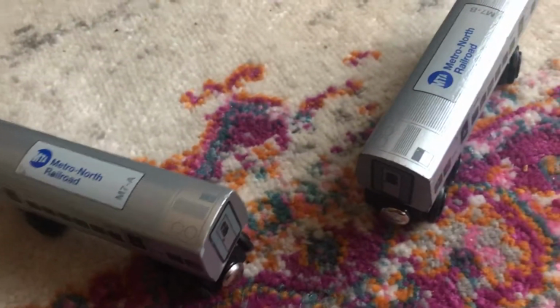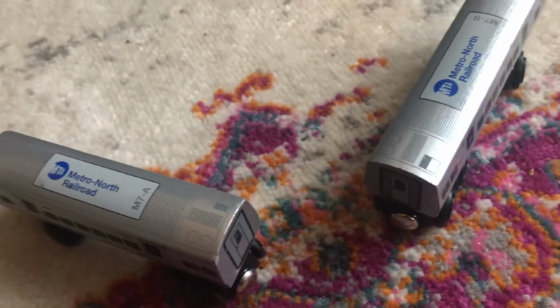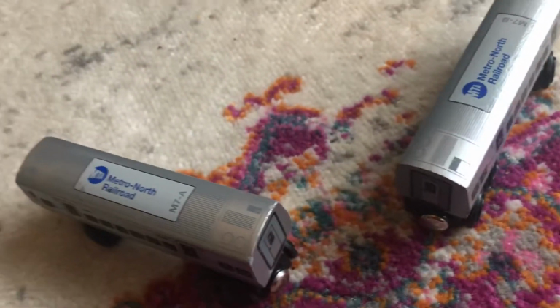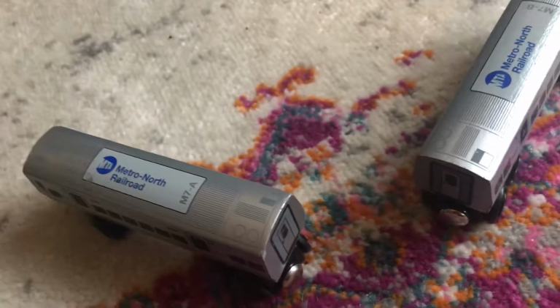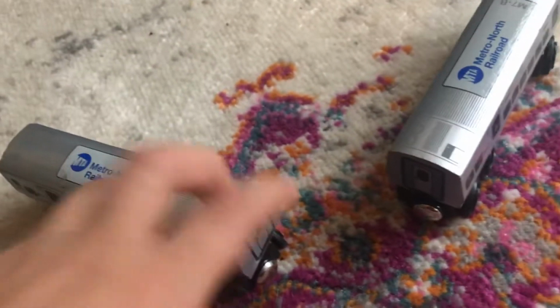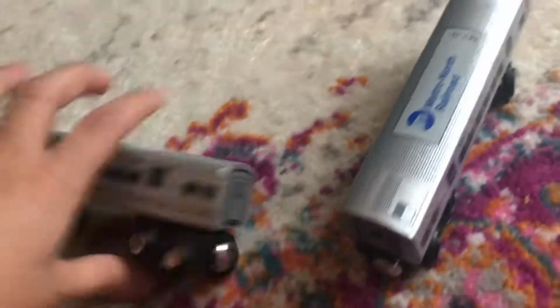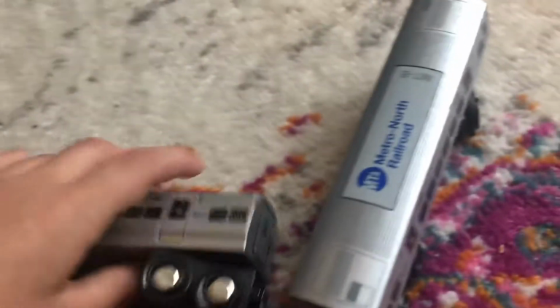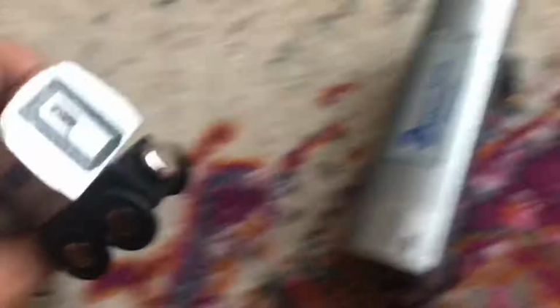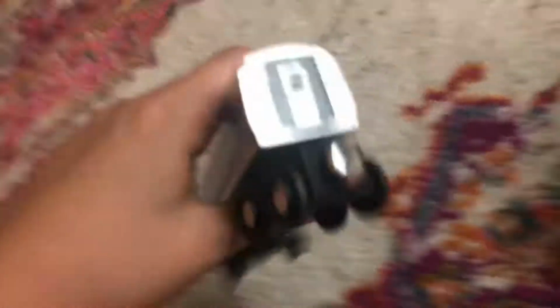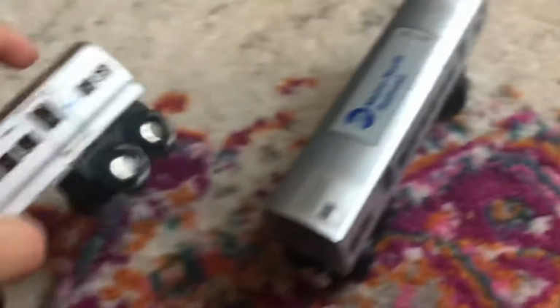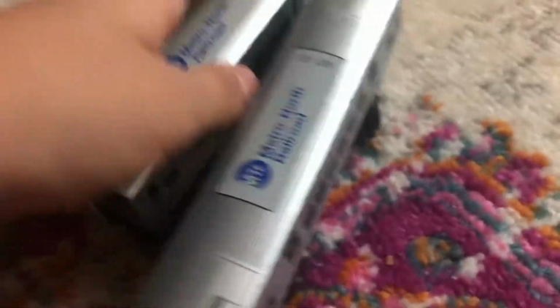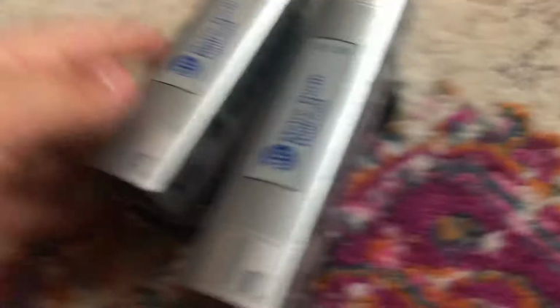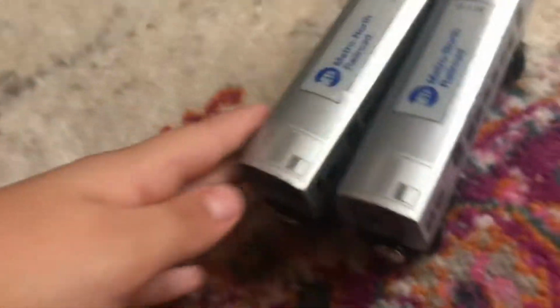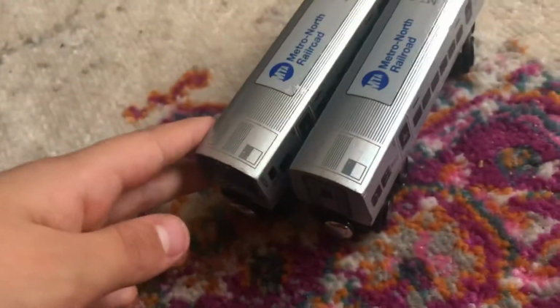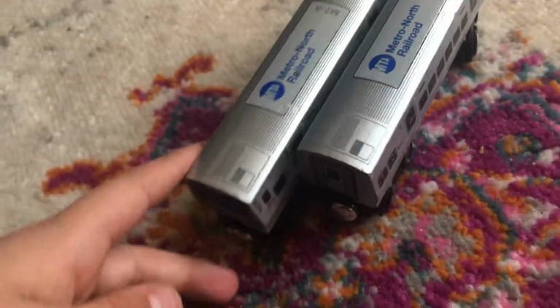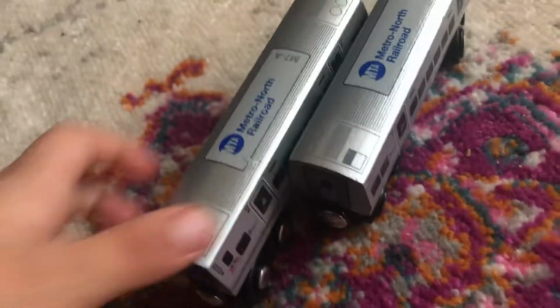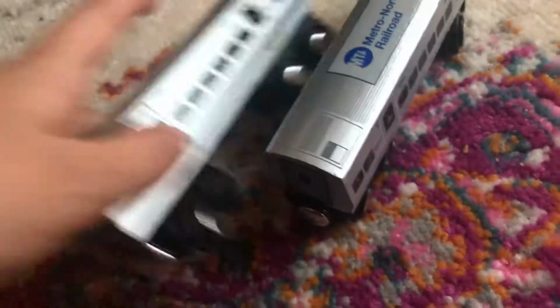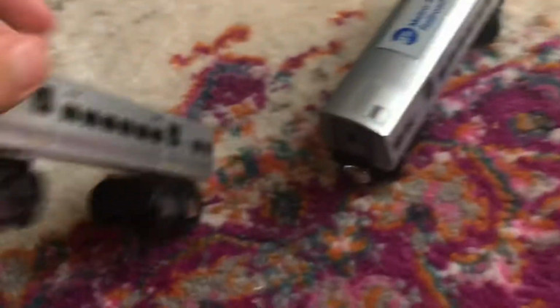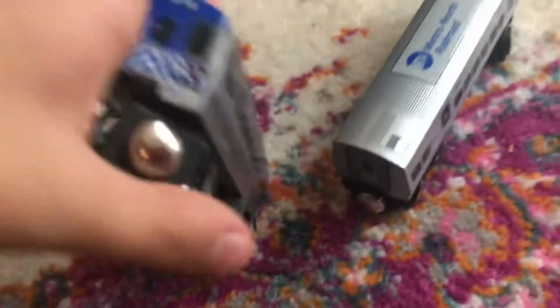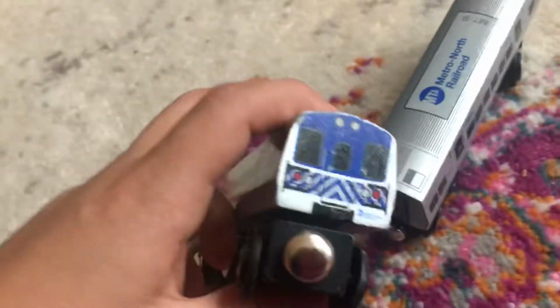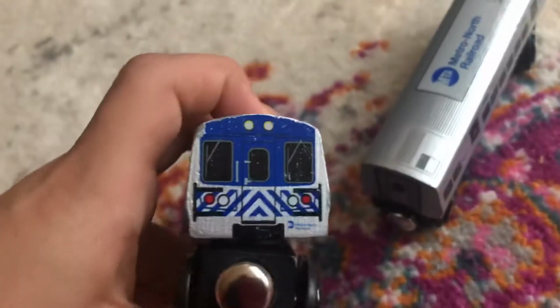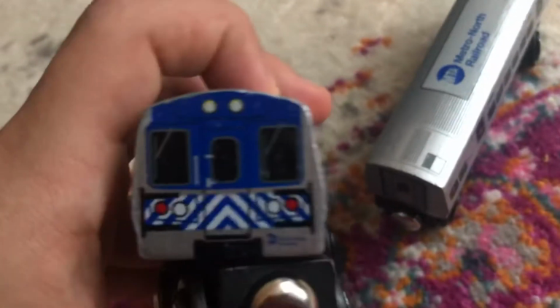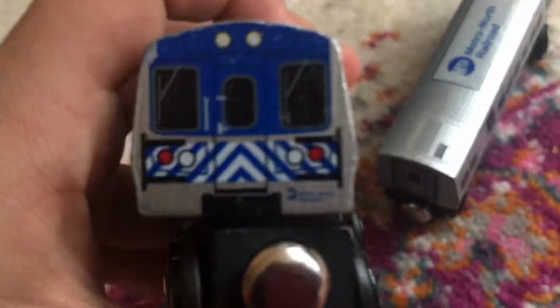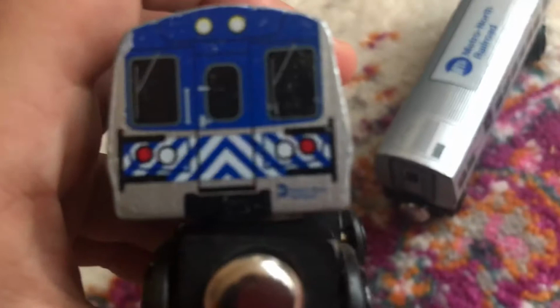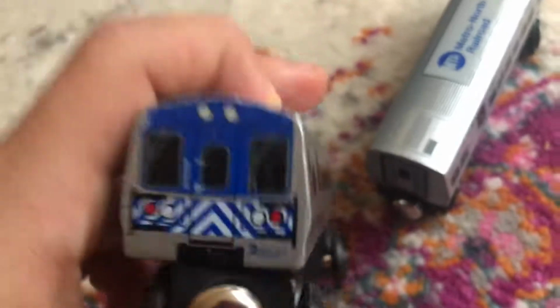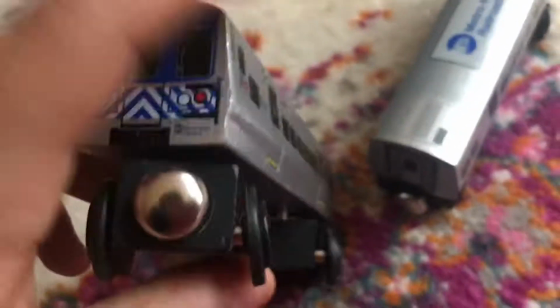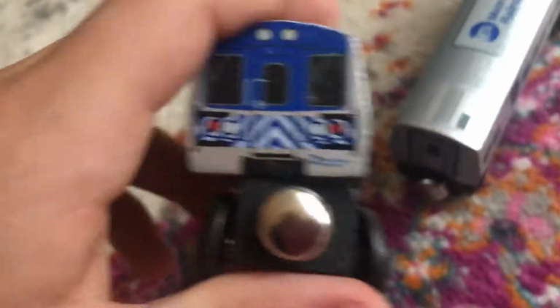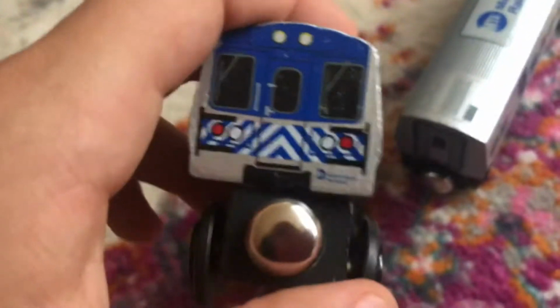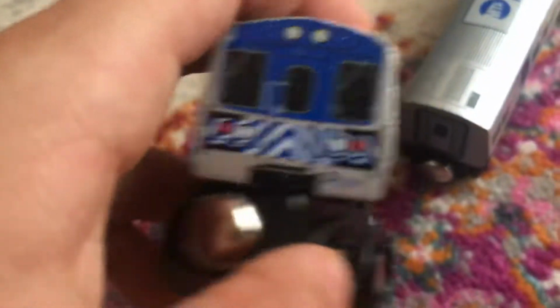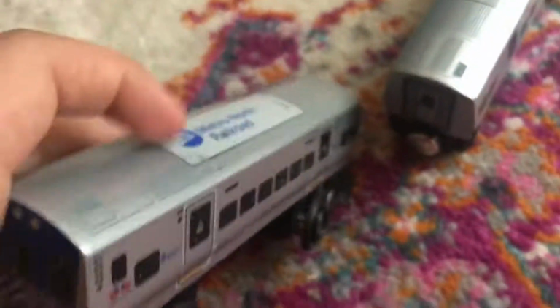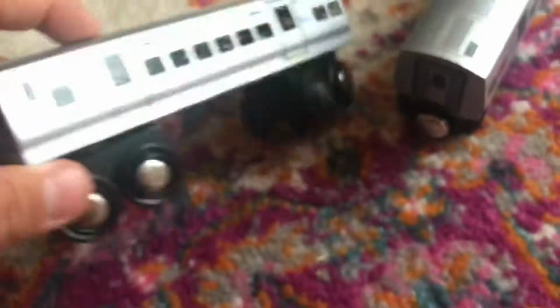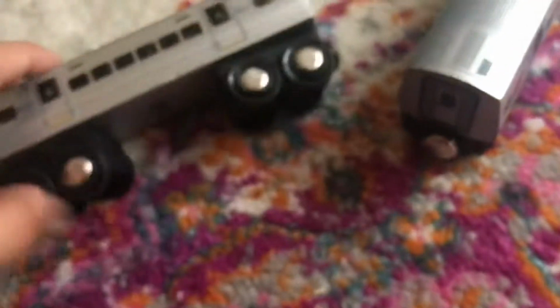Hello, this is New Fire Productions, and today I'm going to be showing you my Metro North train. It comes in a two-pack set. Metro North trains are cool — here's the front, it's an M7A.